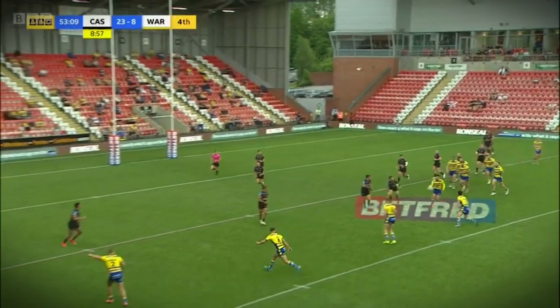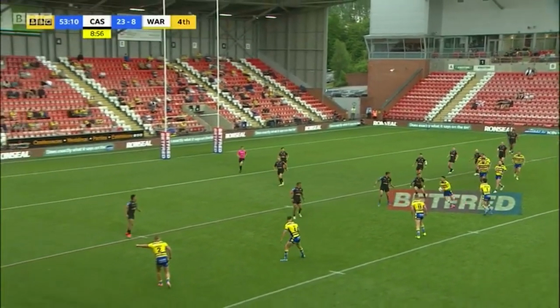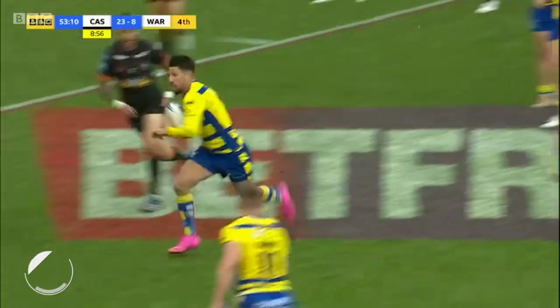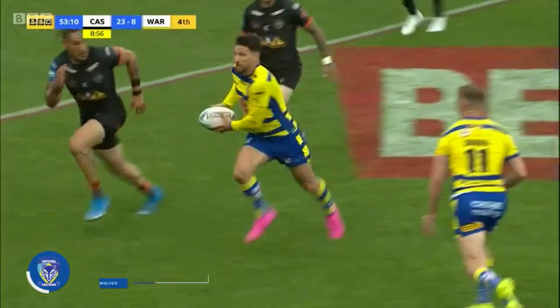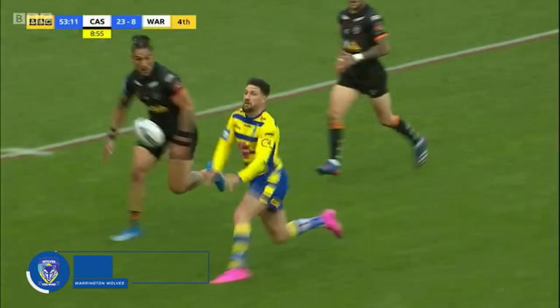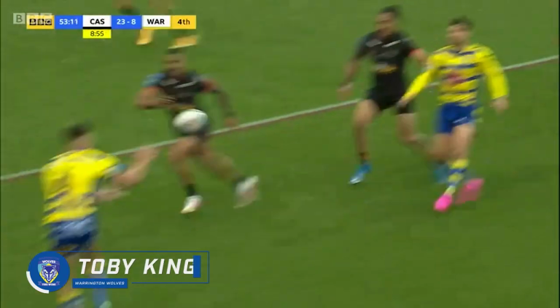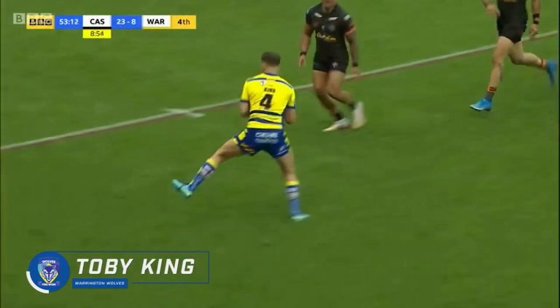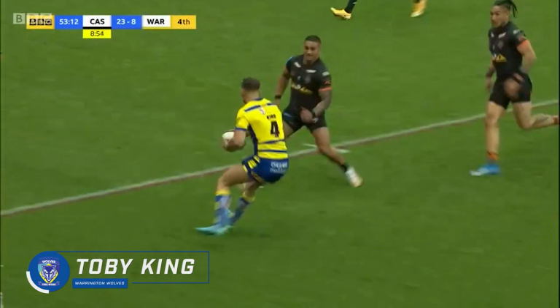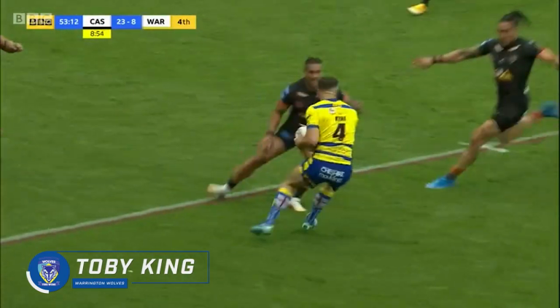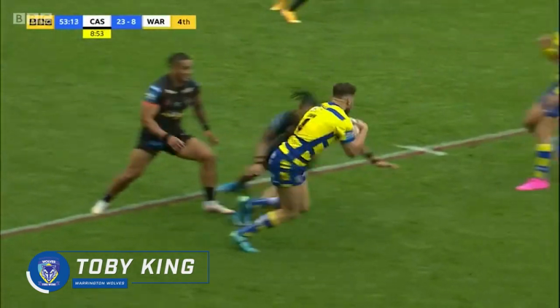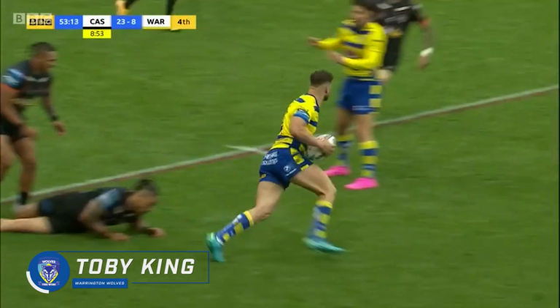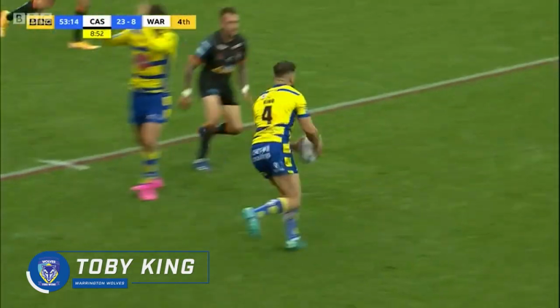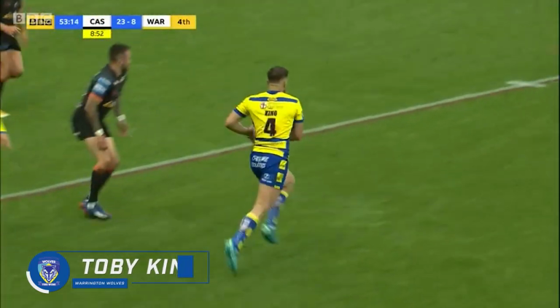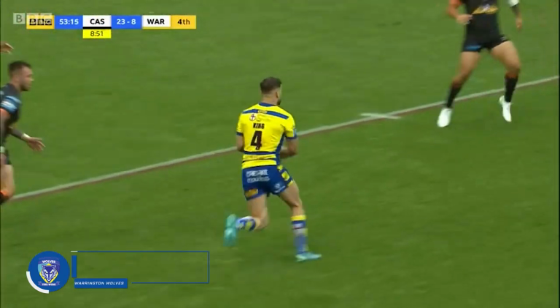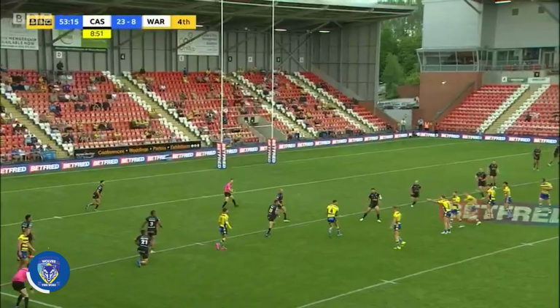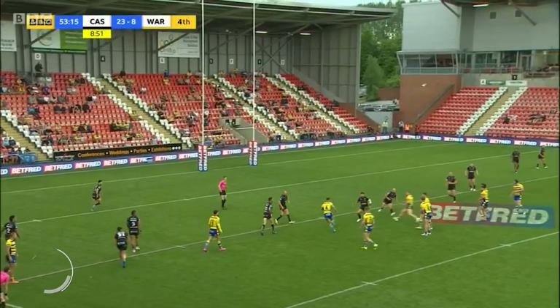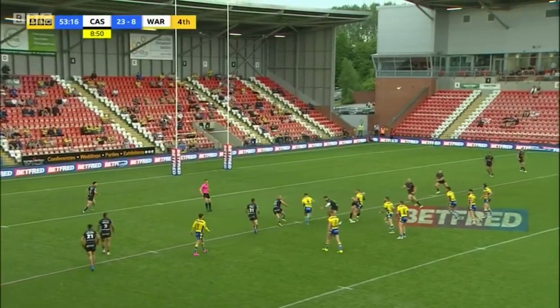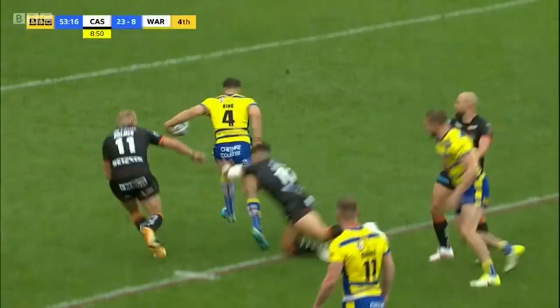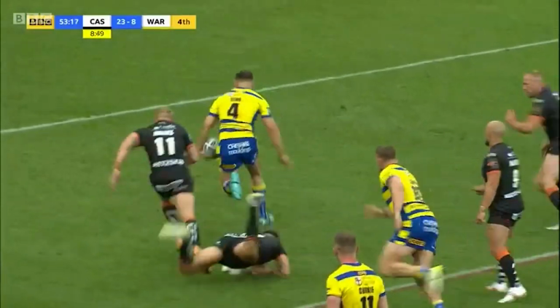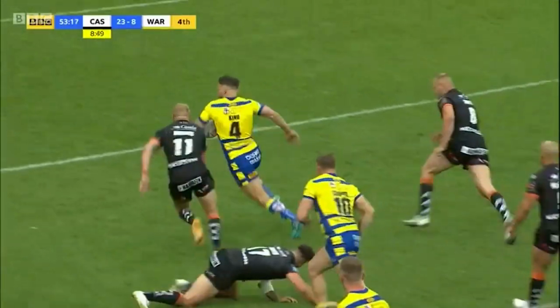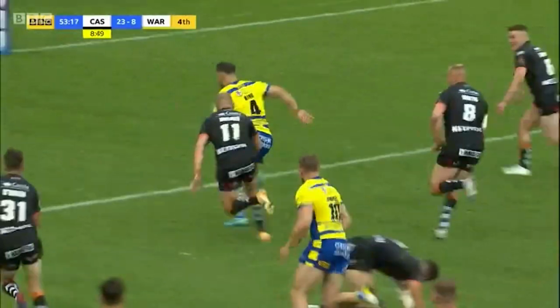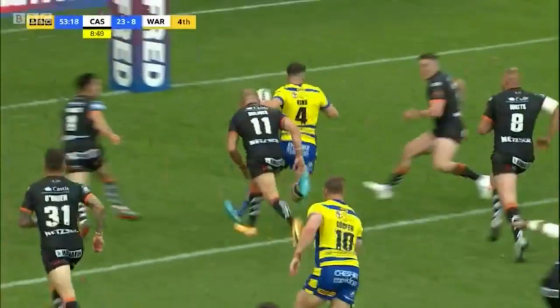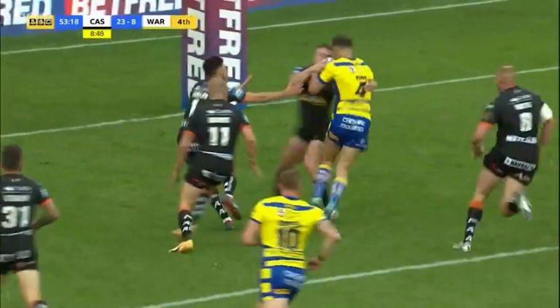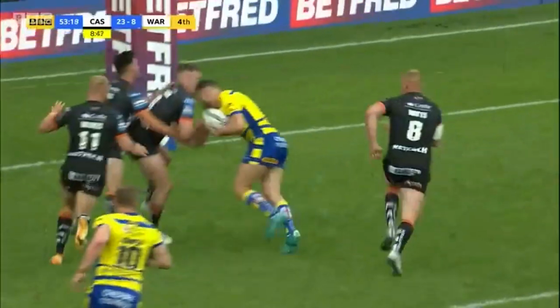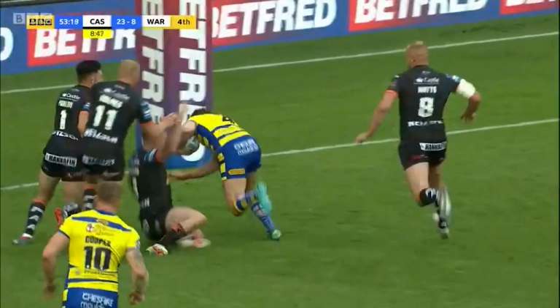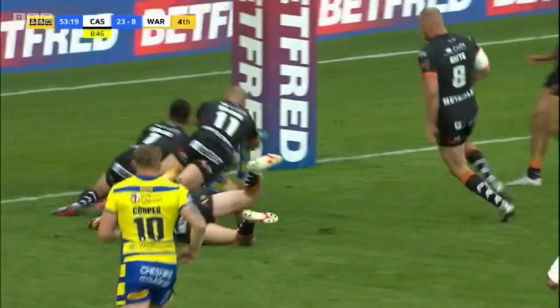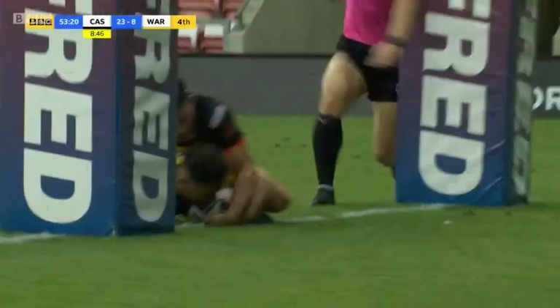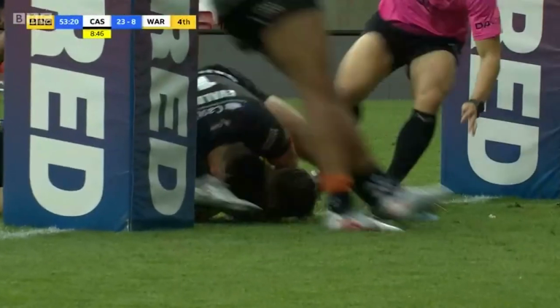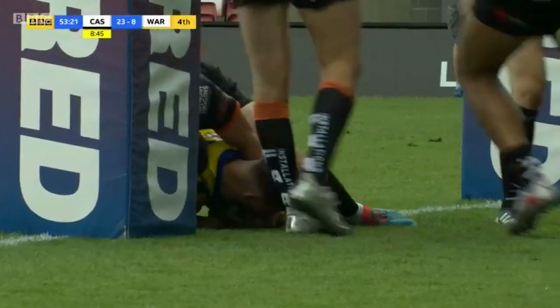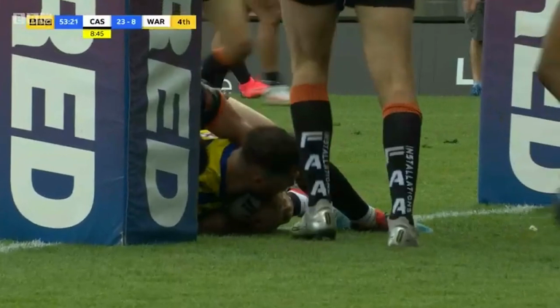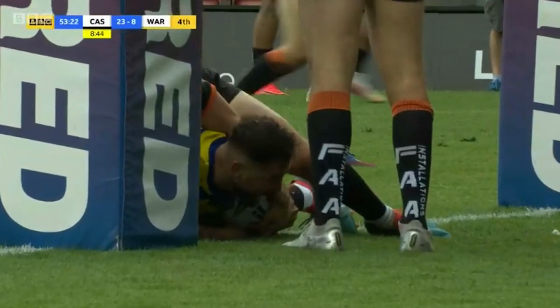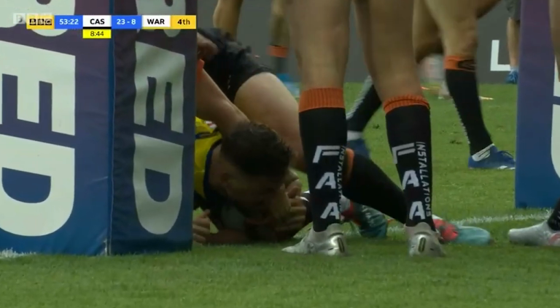Try number four. They might have lost the semi-final but they still produce perhaps the most eye-catching try of the game. Warrington against Castleford. Toby King like an arrow through the gap and then holding off all those defenders to just get there to score.